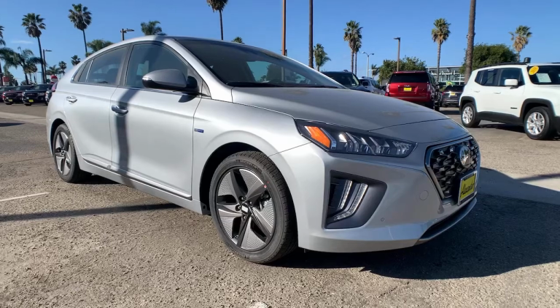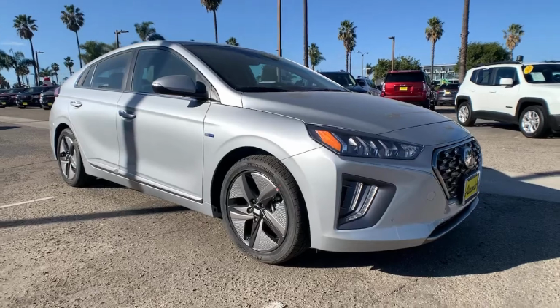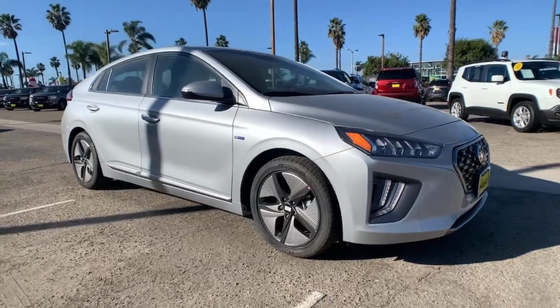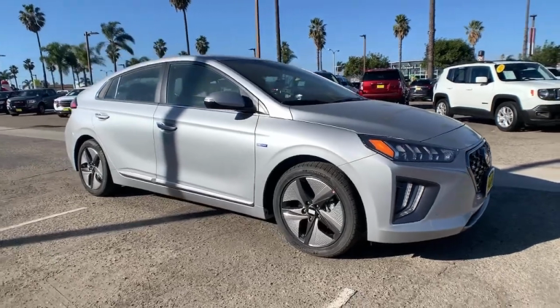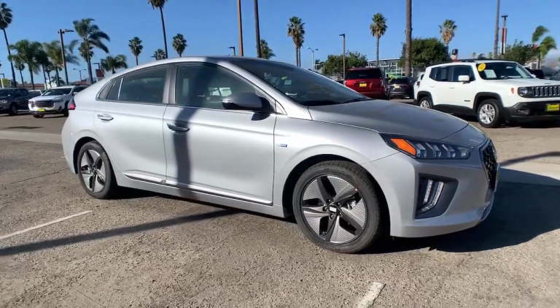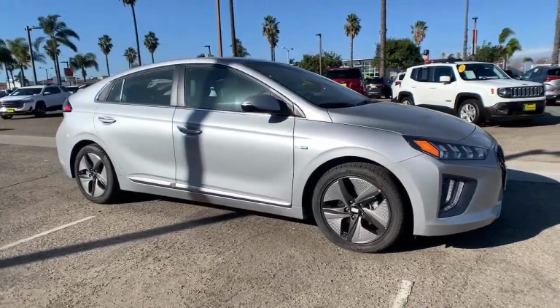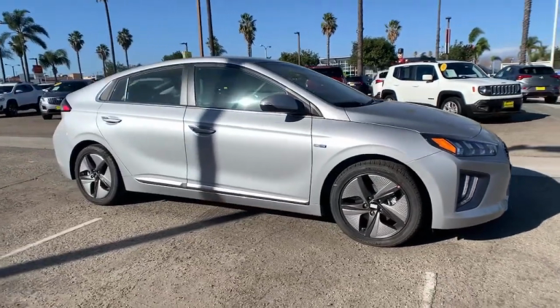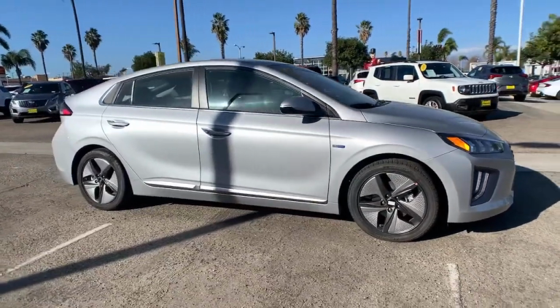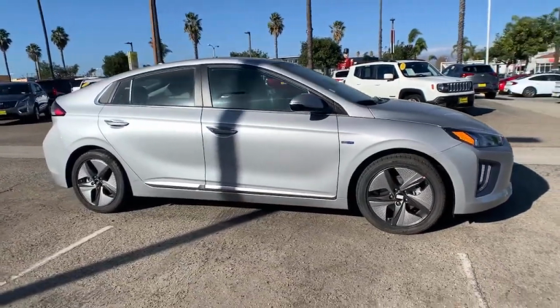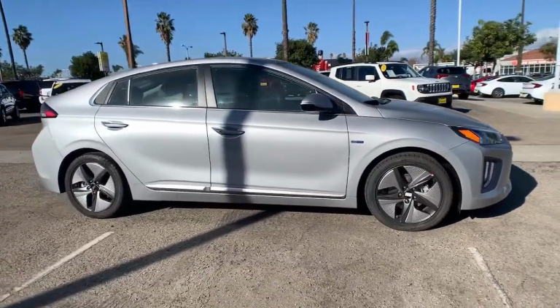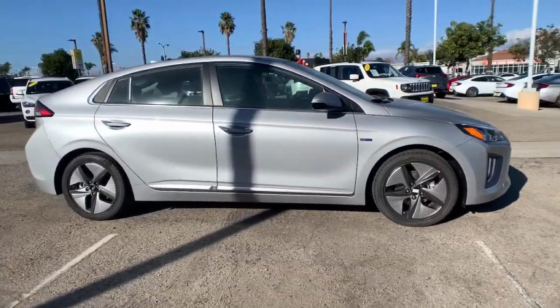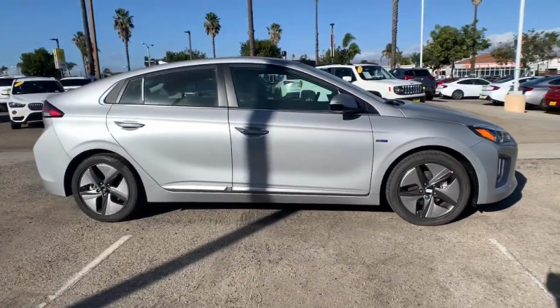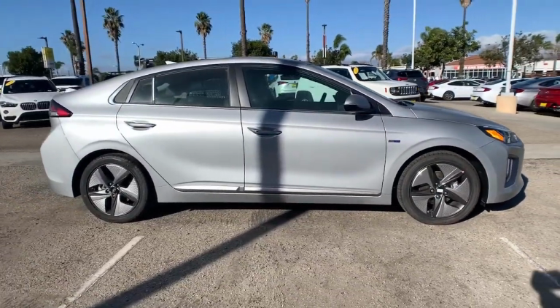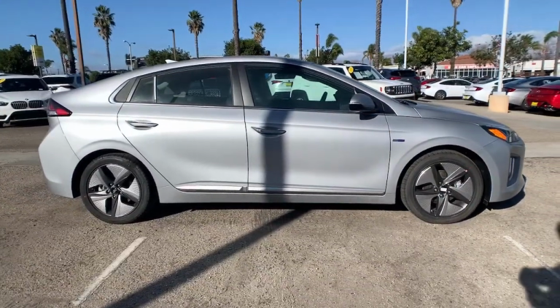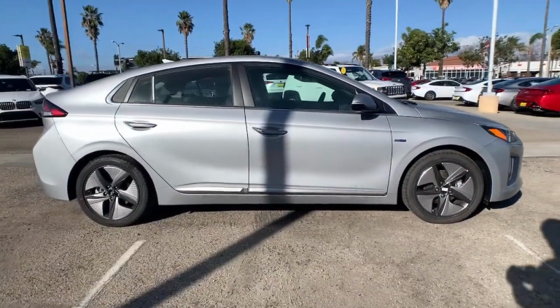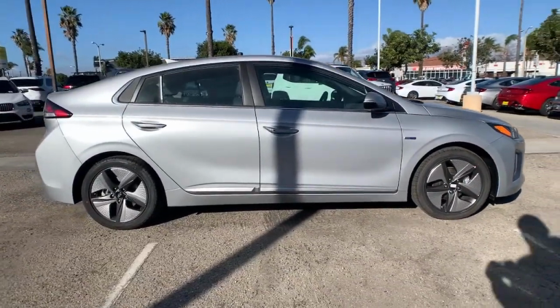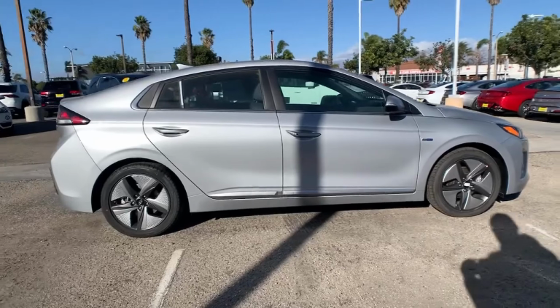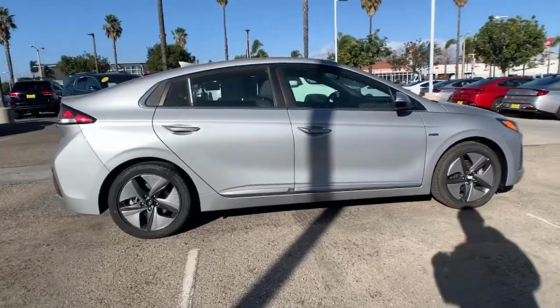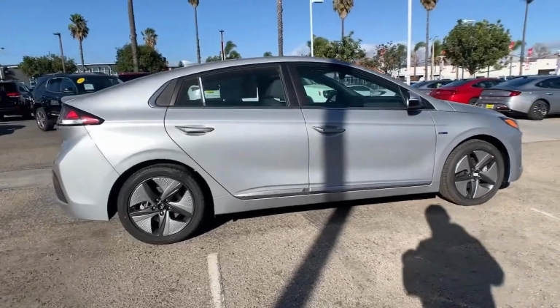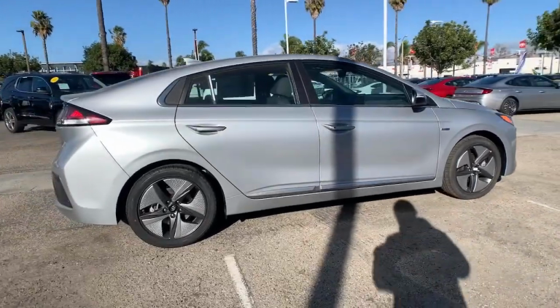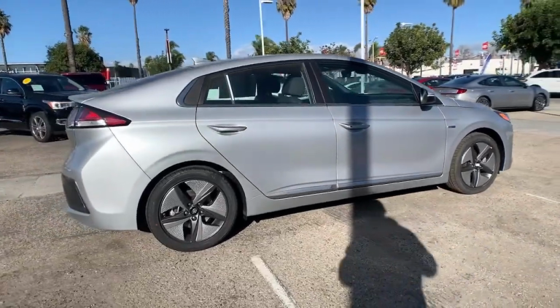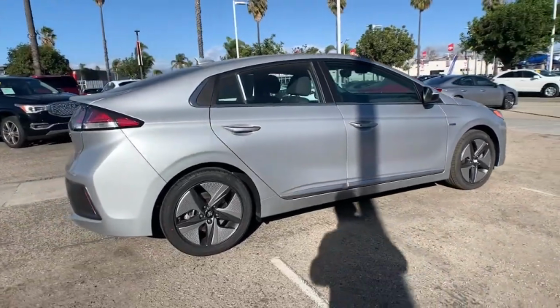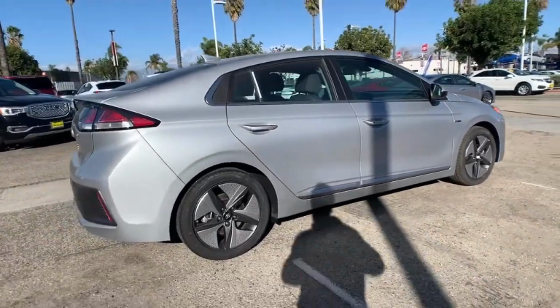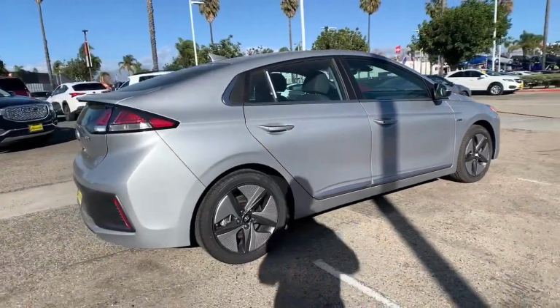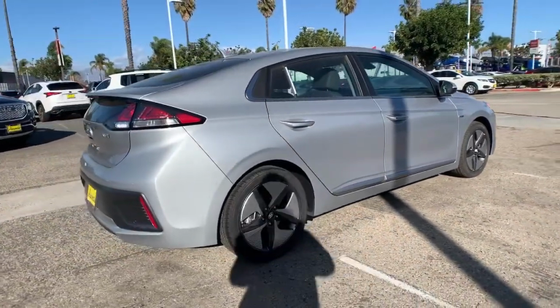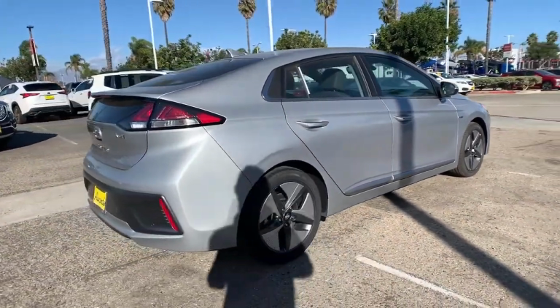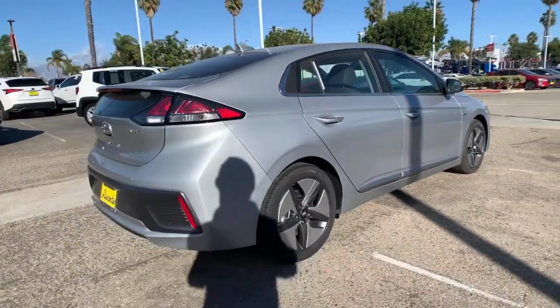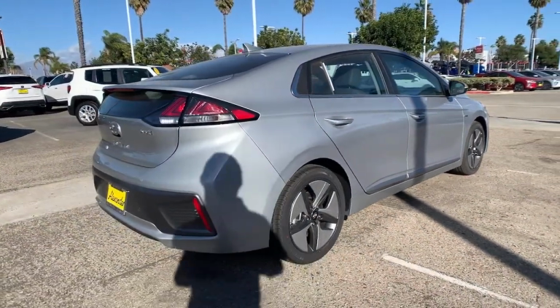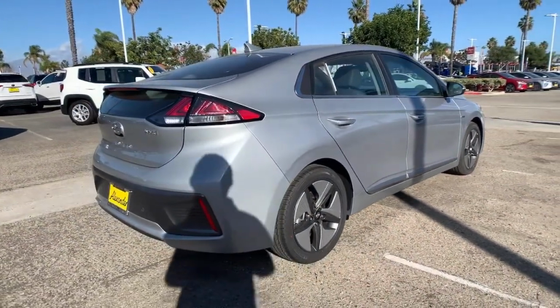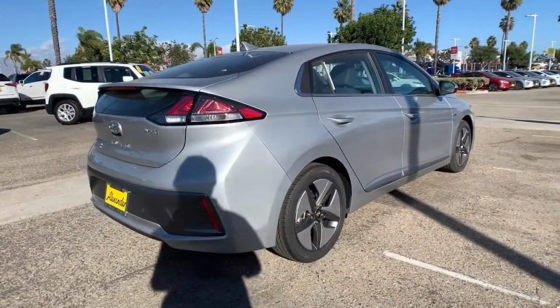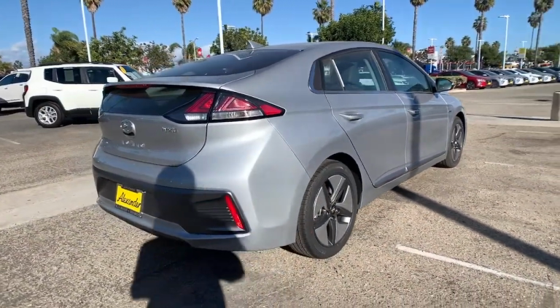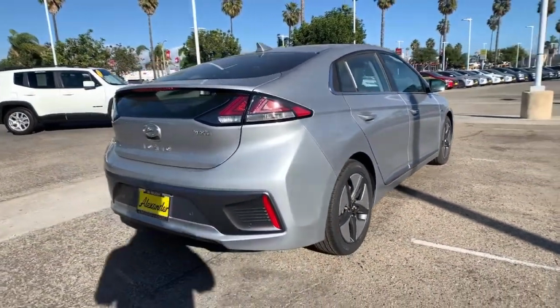Go home happy with the 2020 Hyundai IONIQ Hybrid. This earth-friendly IONIQ Hybrid delivers comfort, style, and efficiency without blowing your budget.